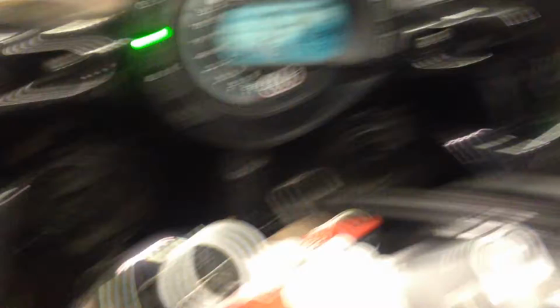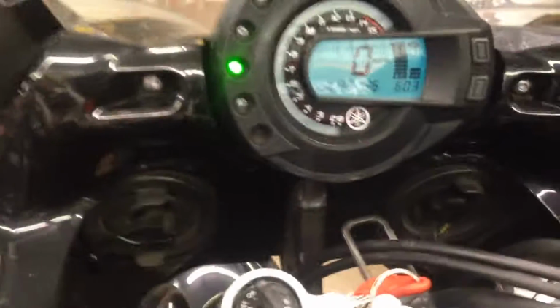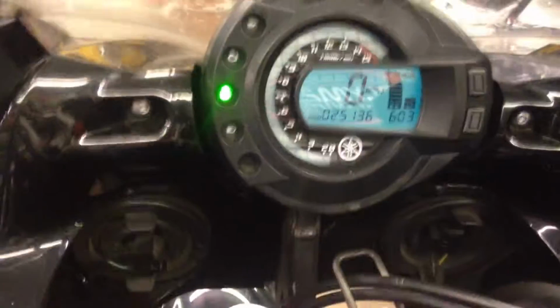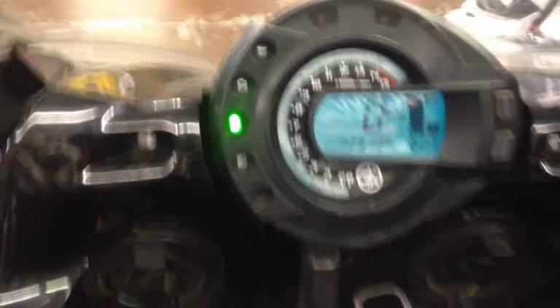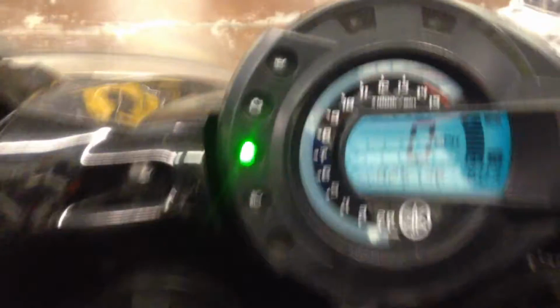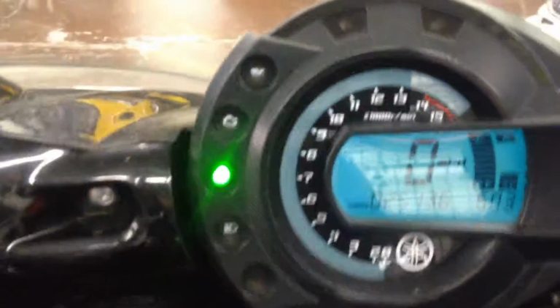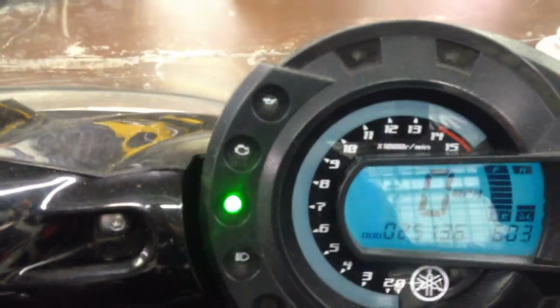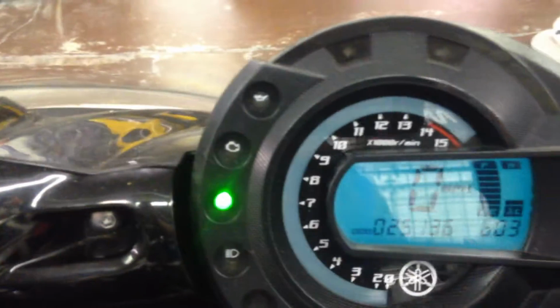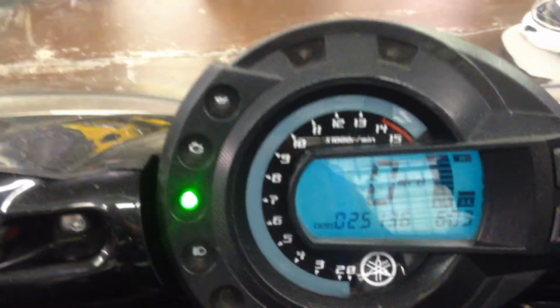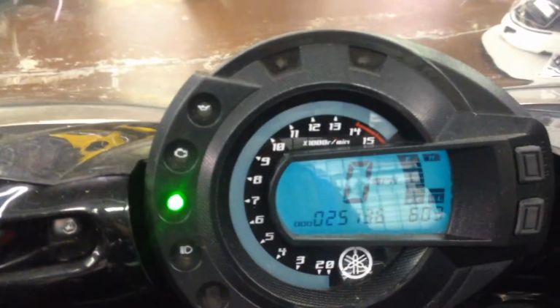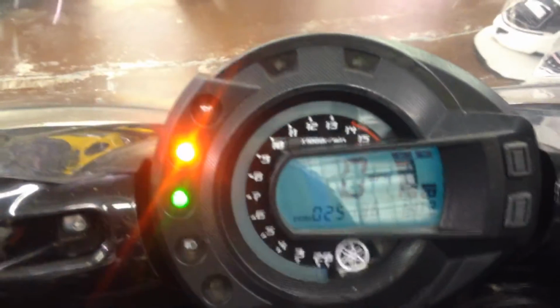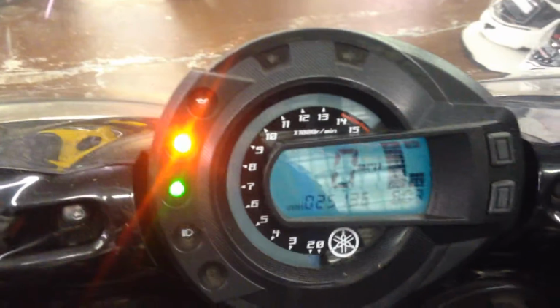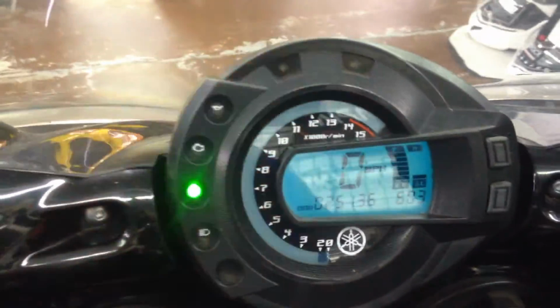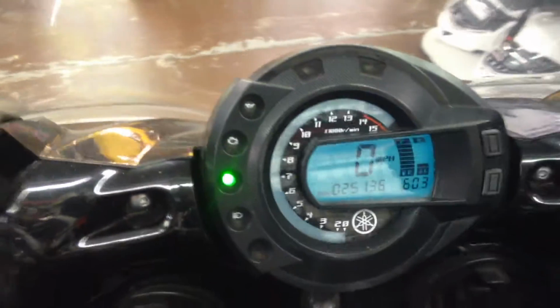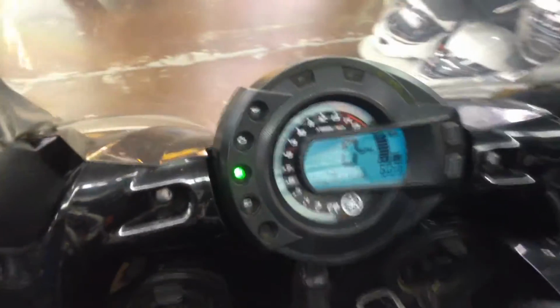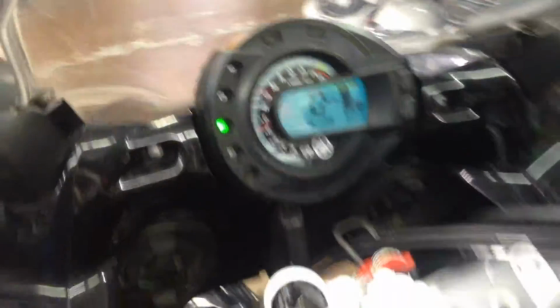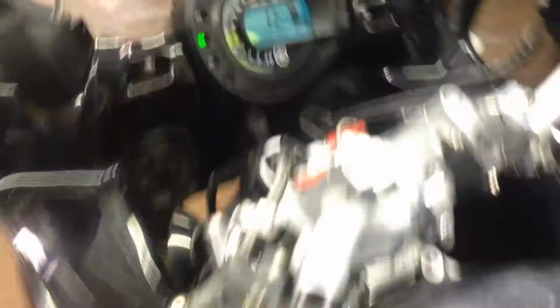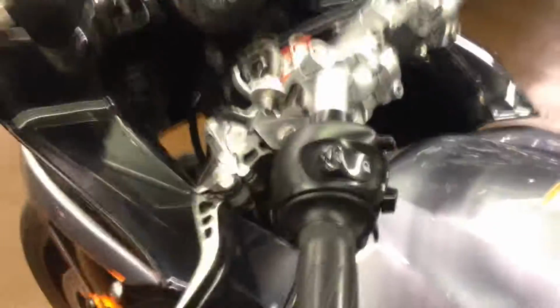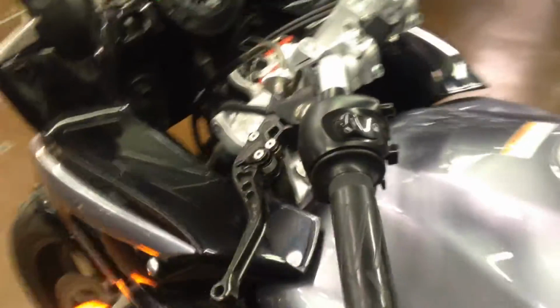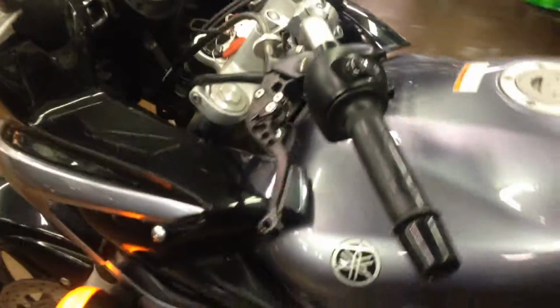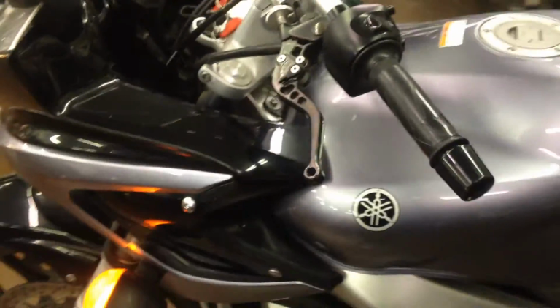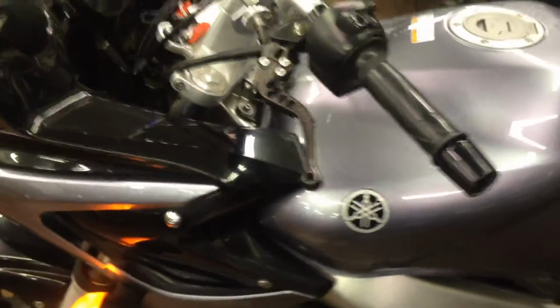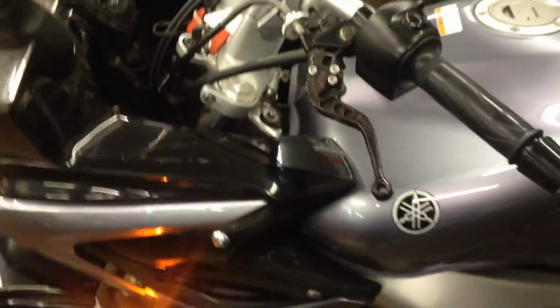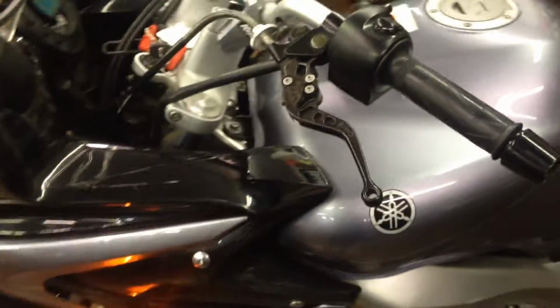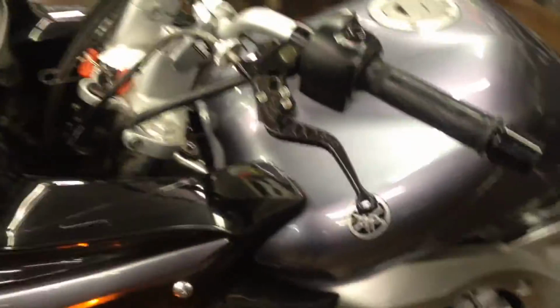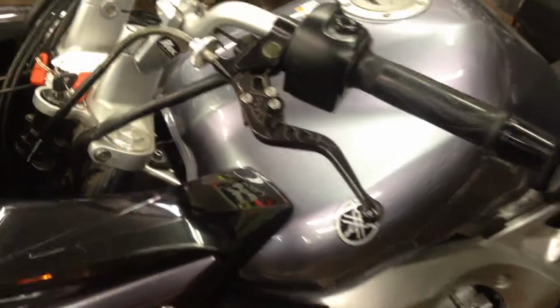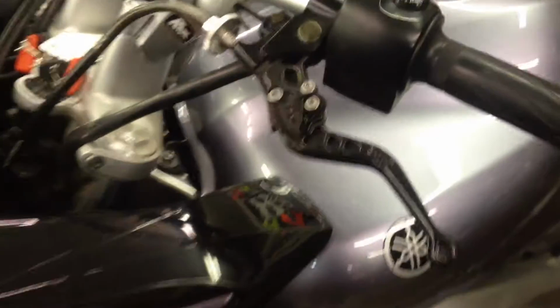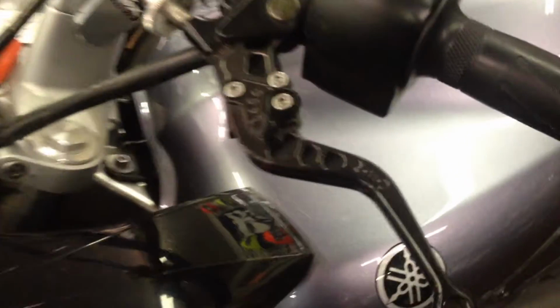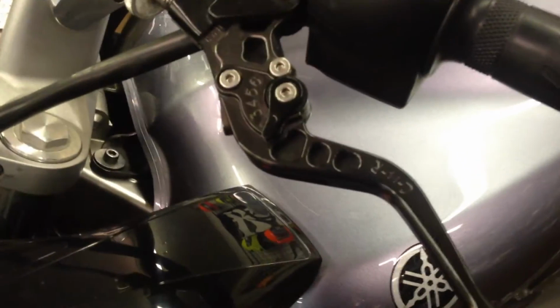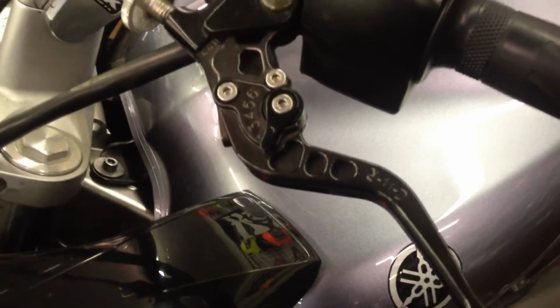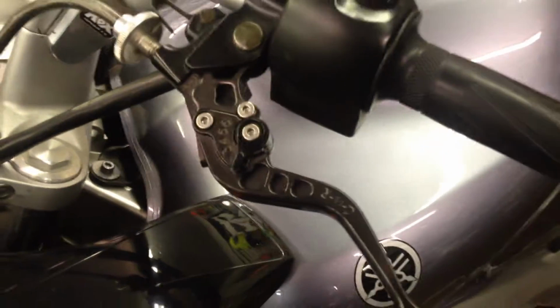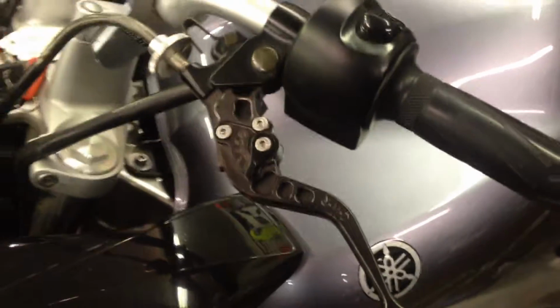This bike has 25,136 miles. Runs good. Engine is all stock. It has adjustable clutch and brake levers.